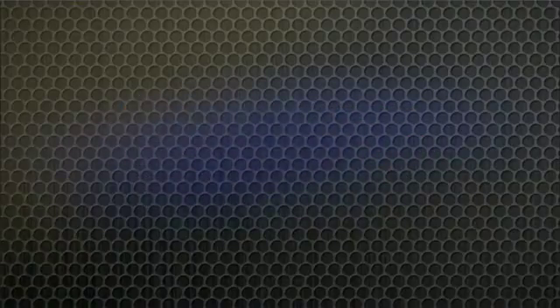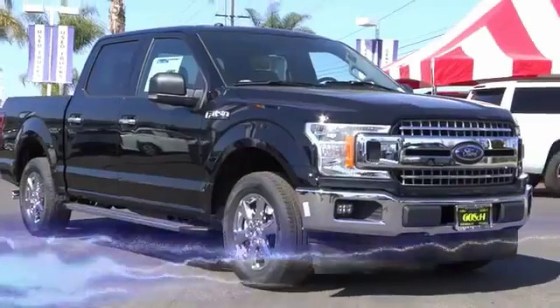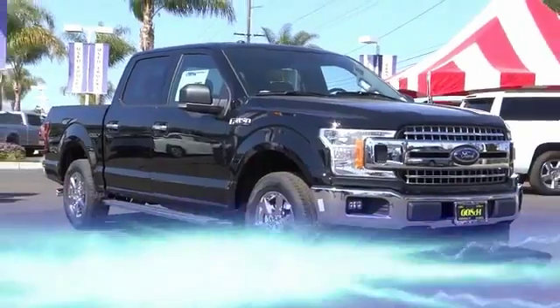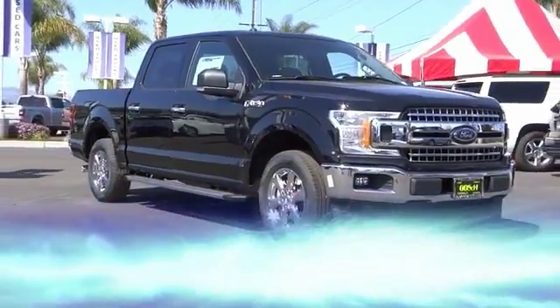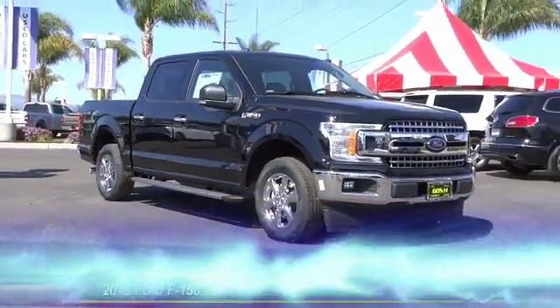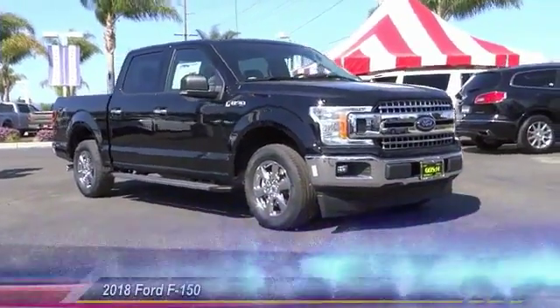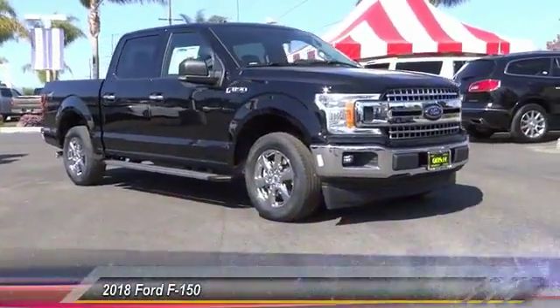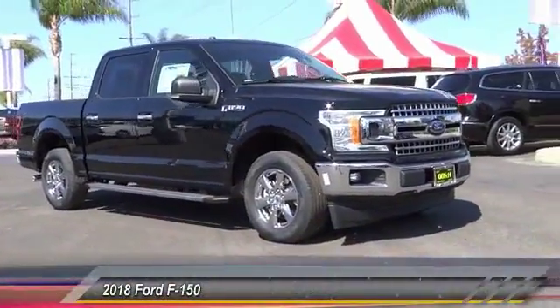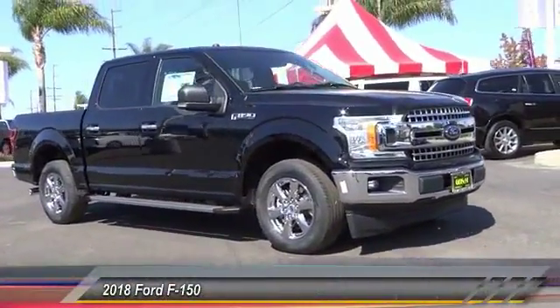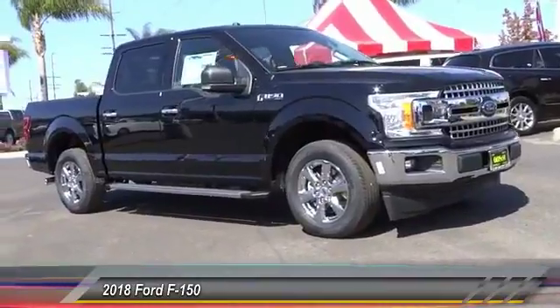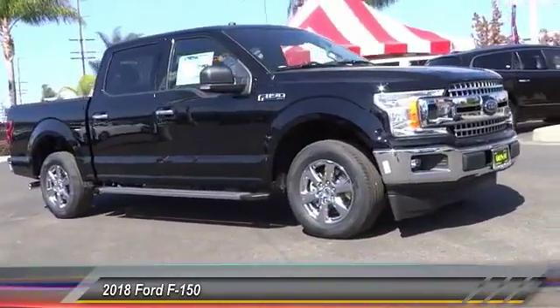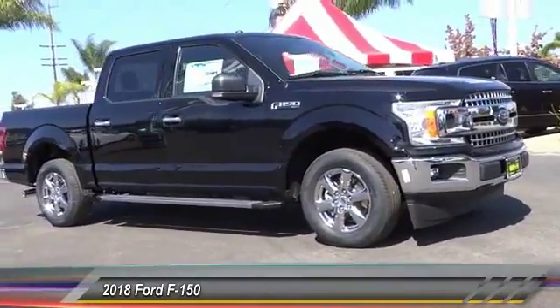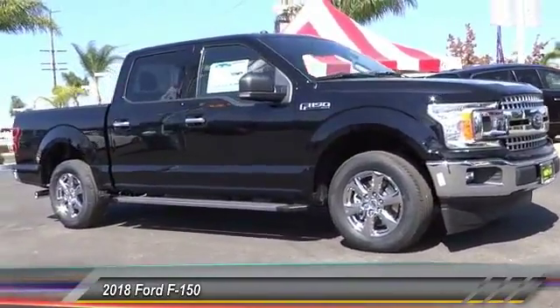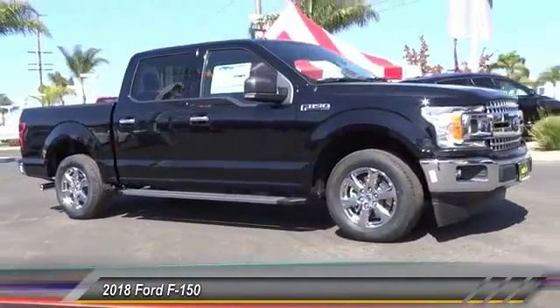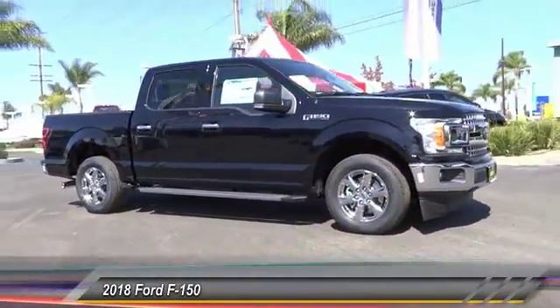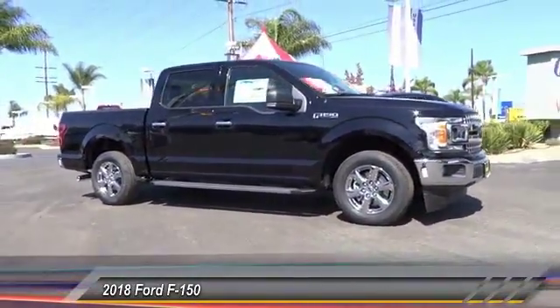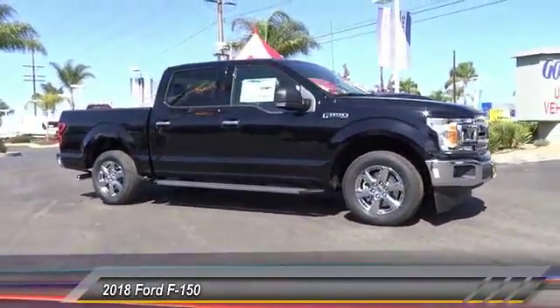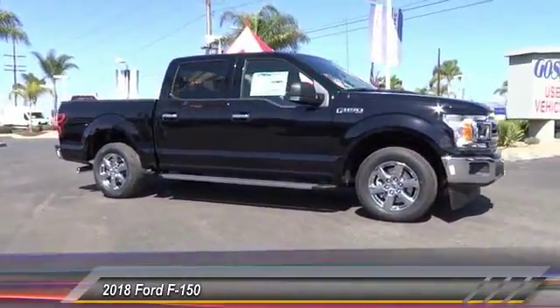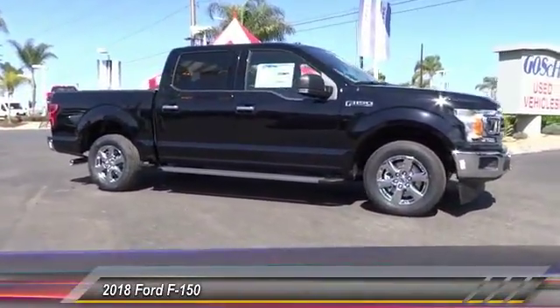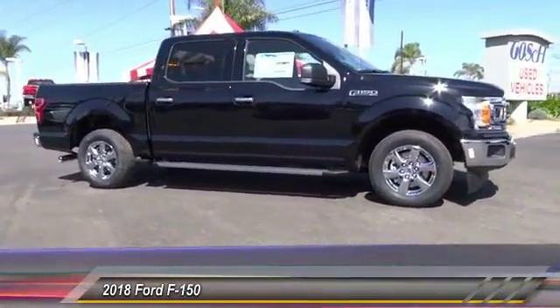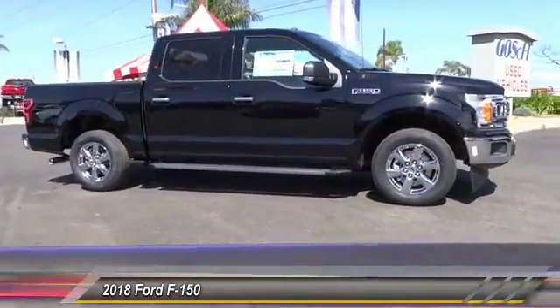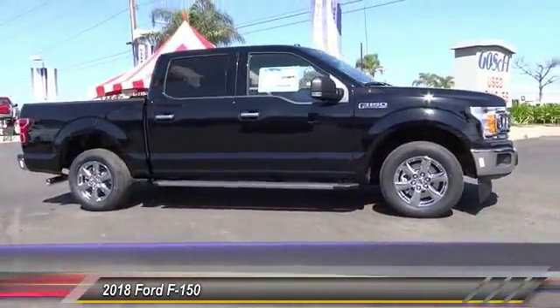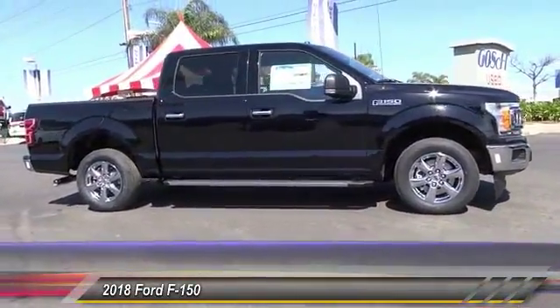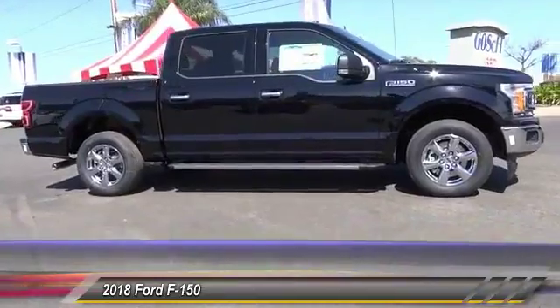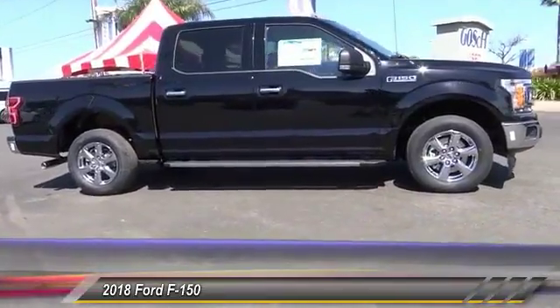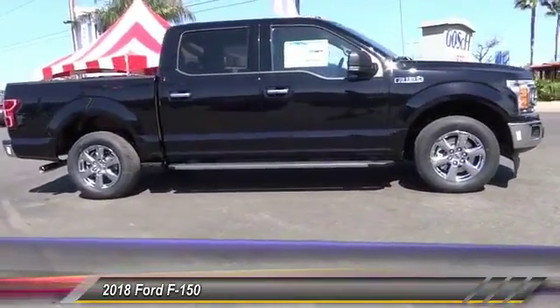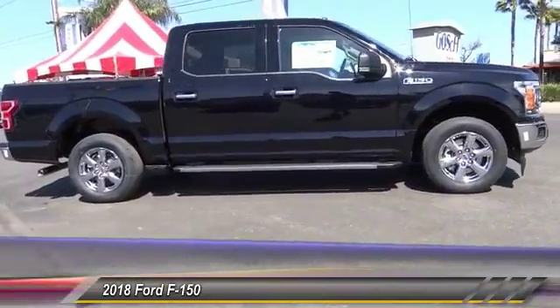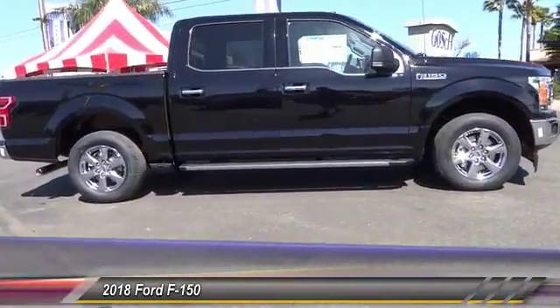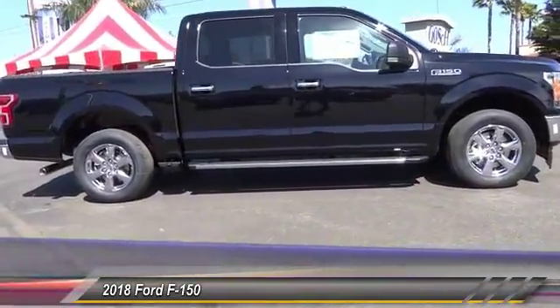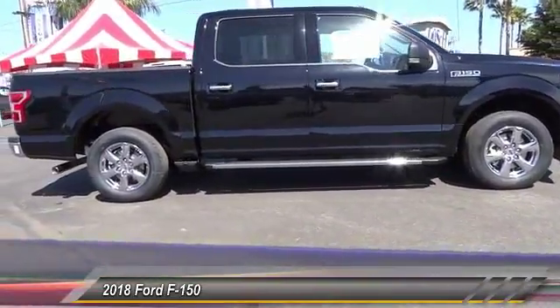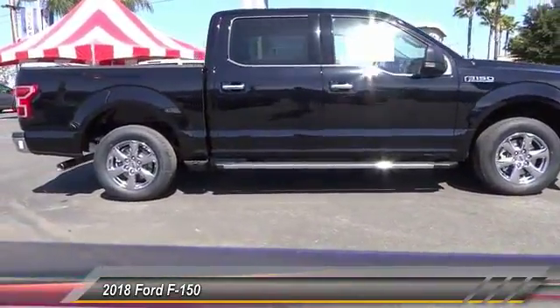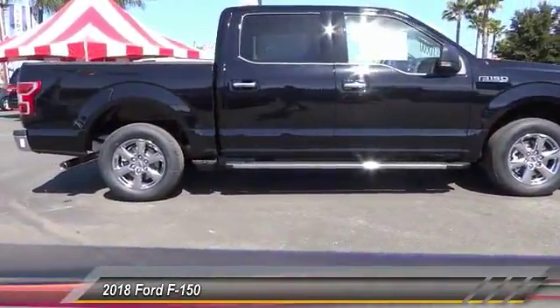The 2018 F-150 — a Ford F-150 that knows how to handle any situation. It's built to follow orders, no whining, and is priced below $50,000.